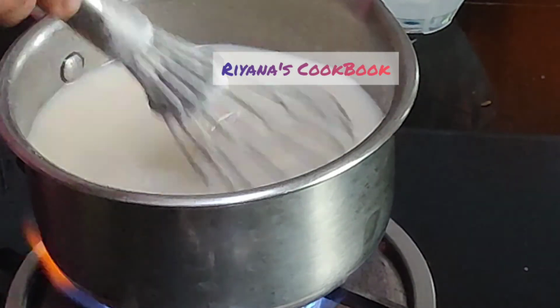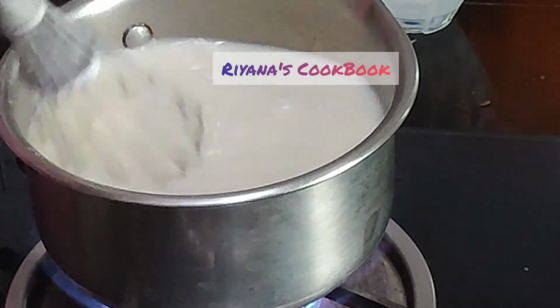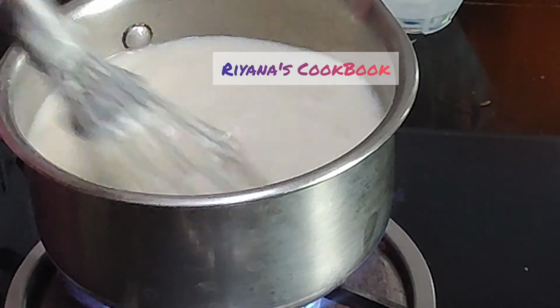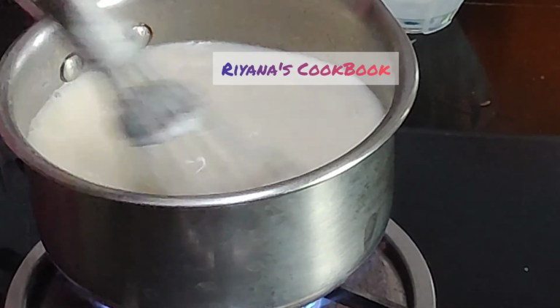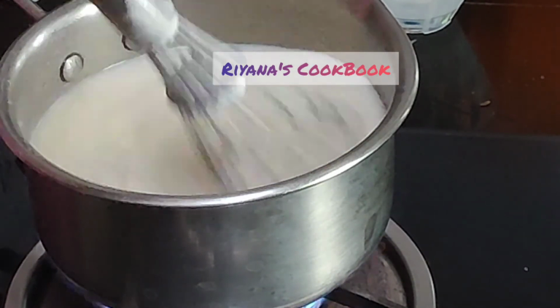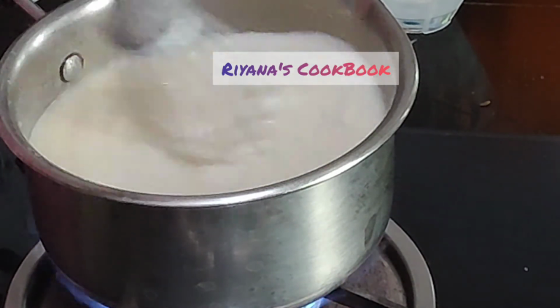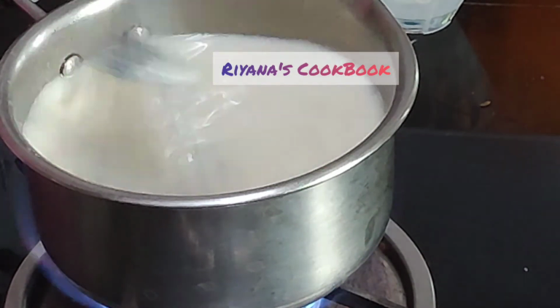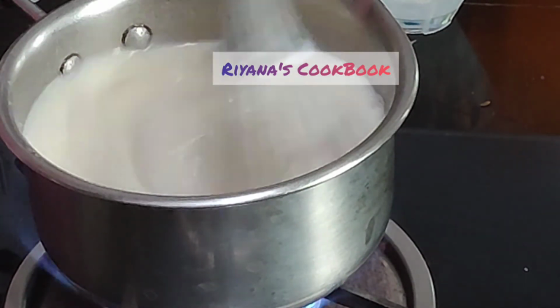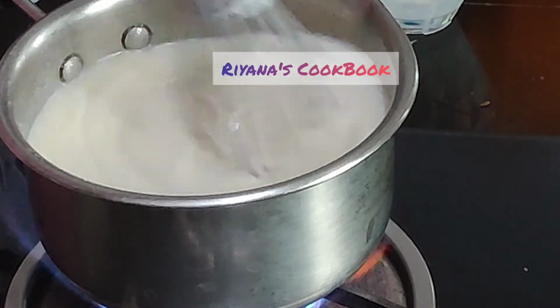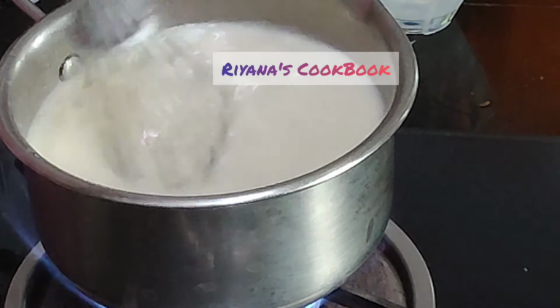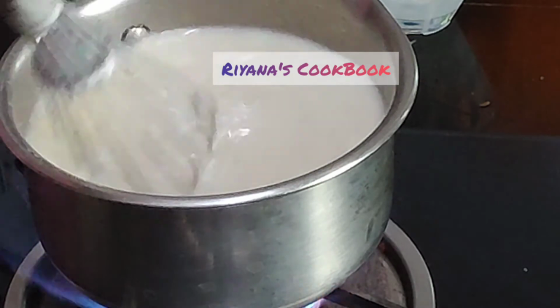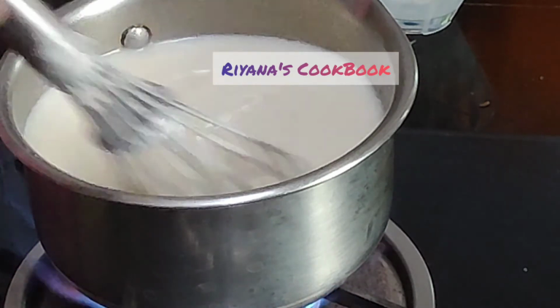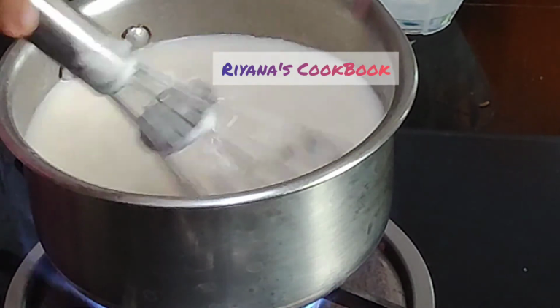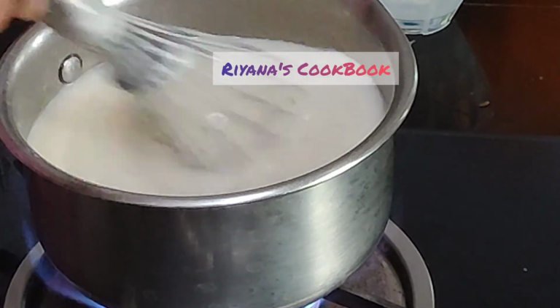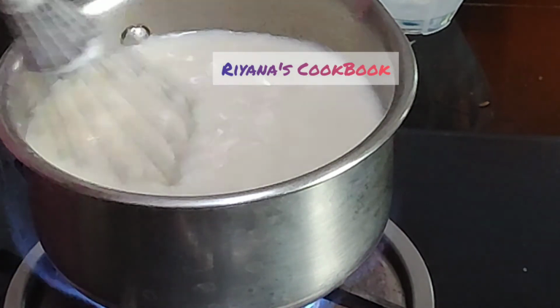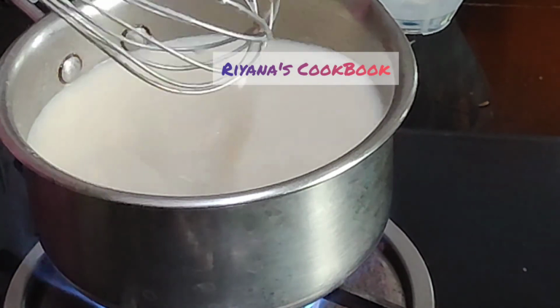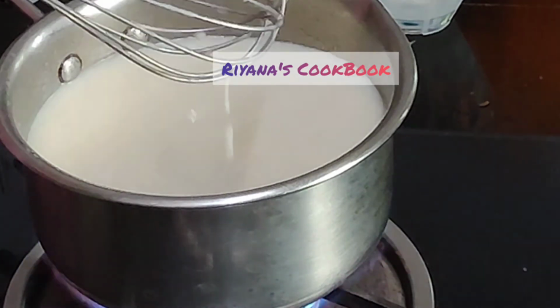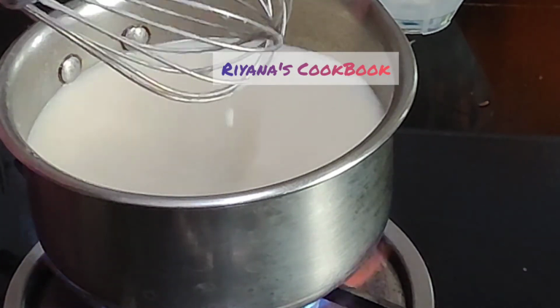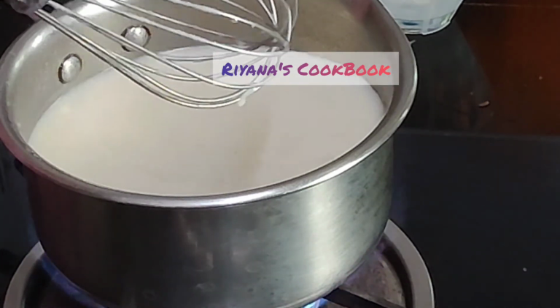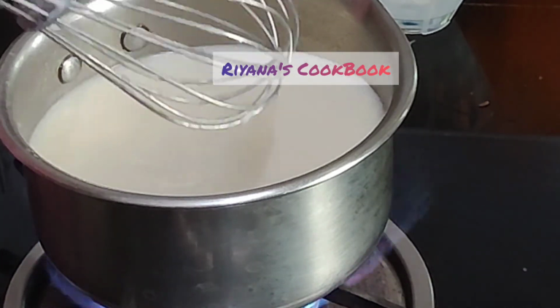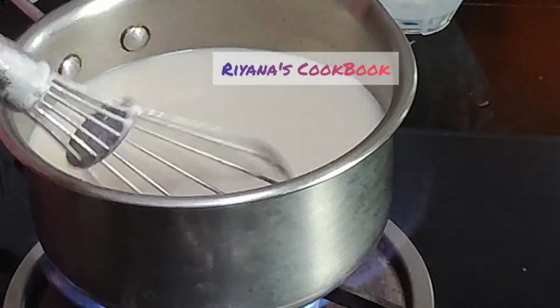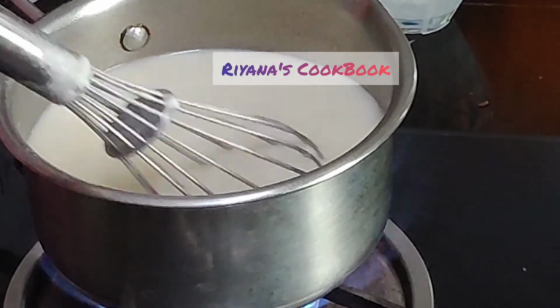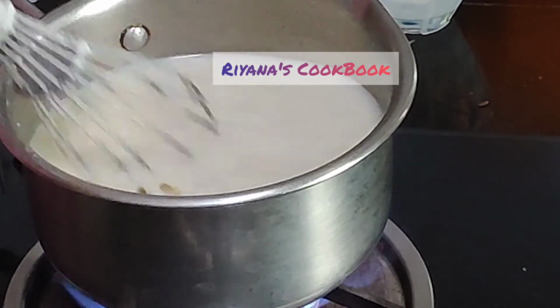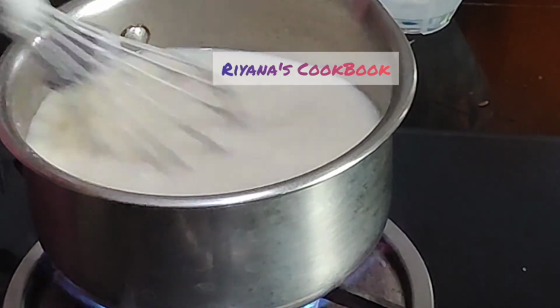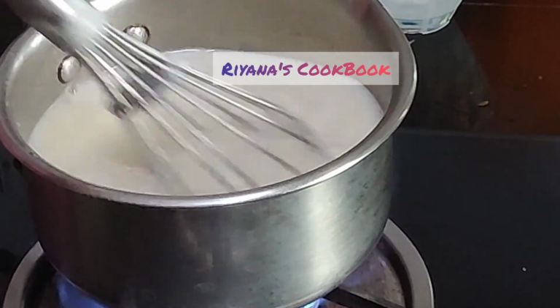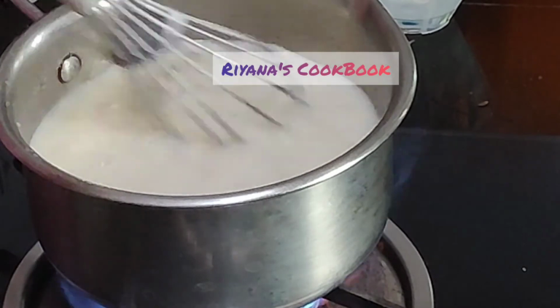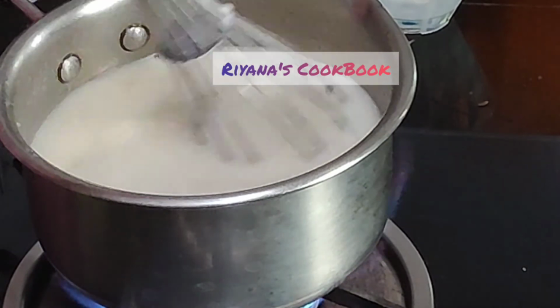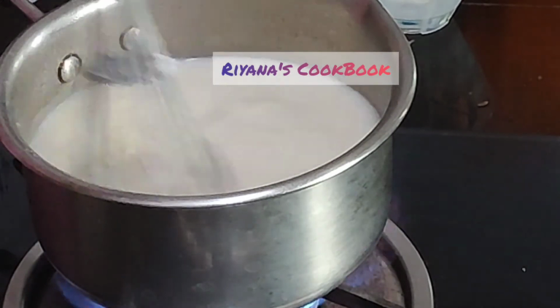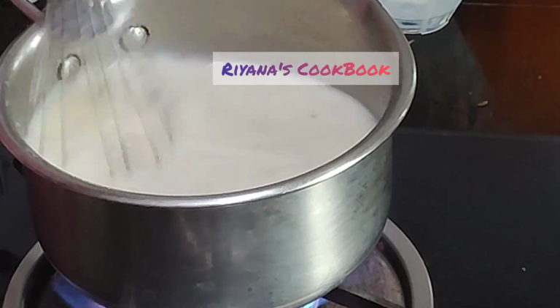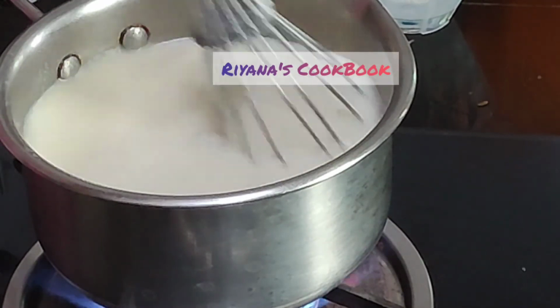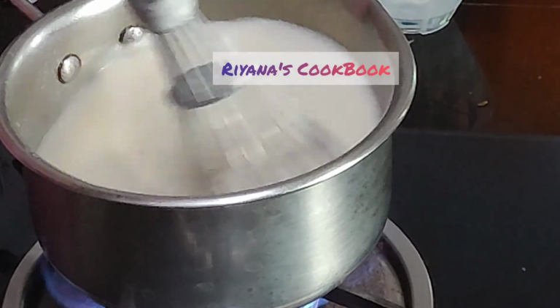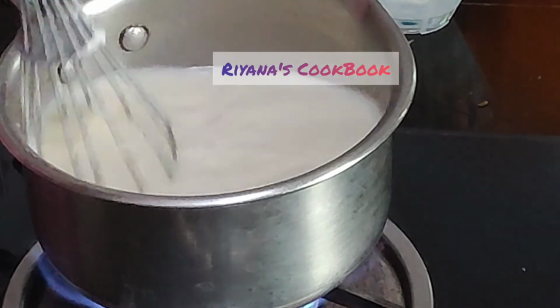The thengapal will be good. Once you add the thengapal it will be good.